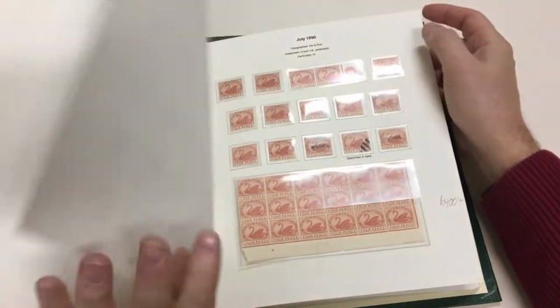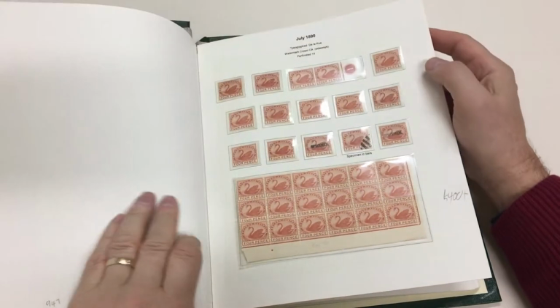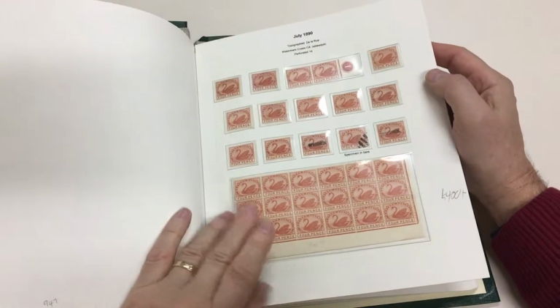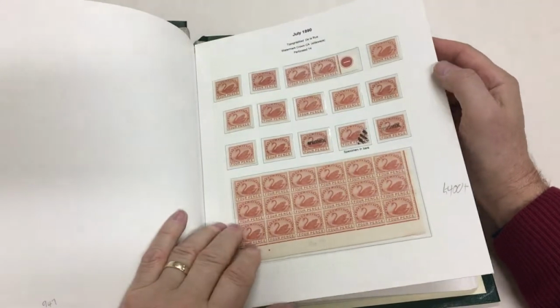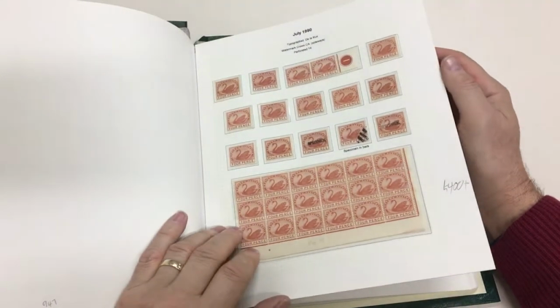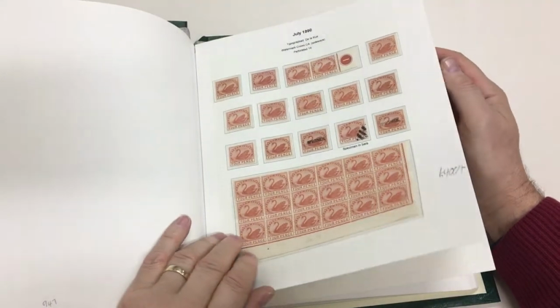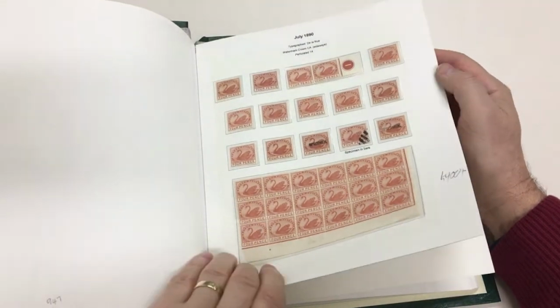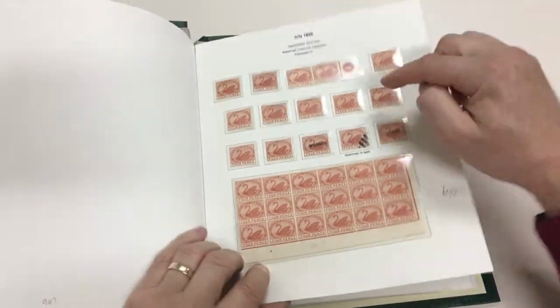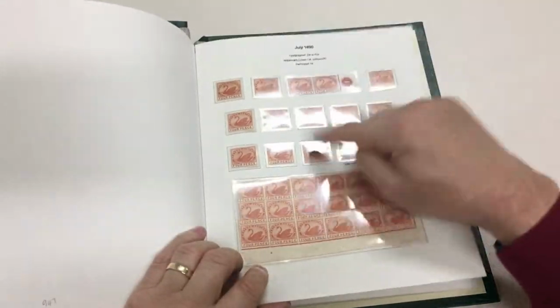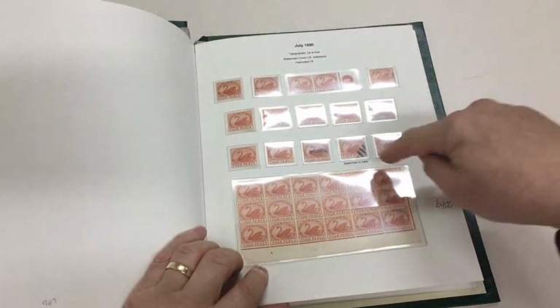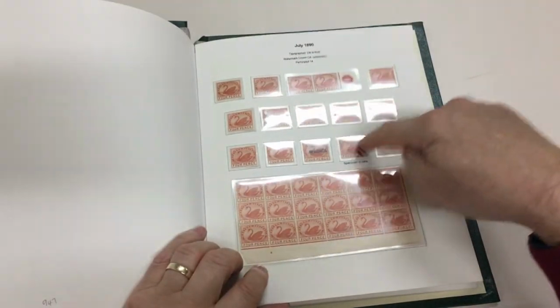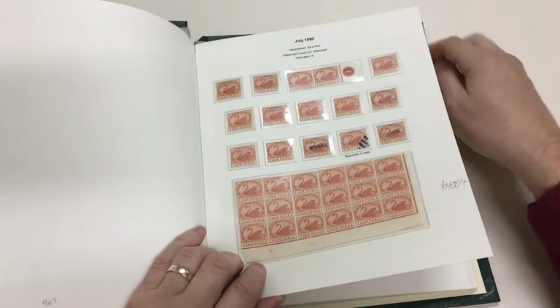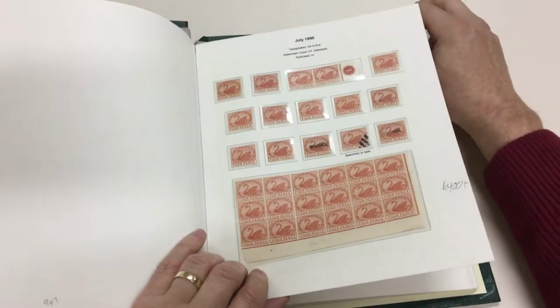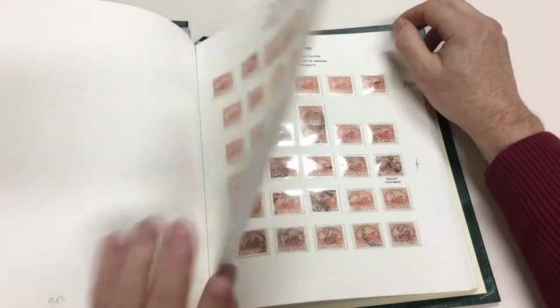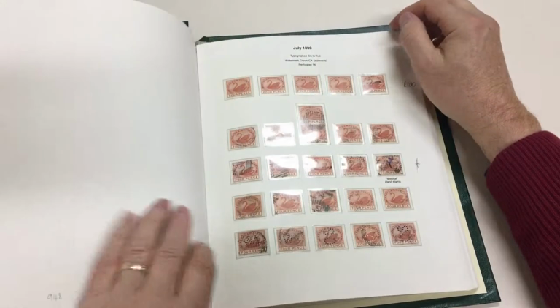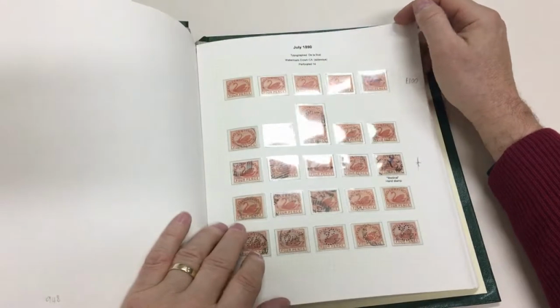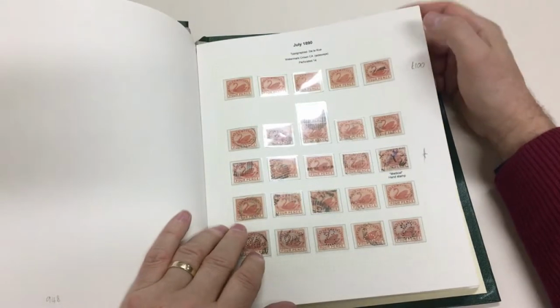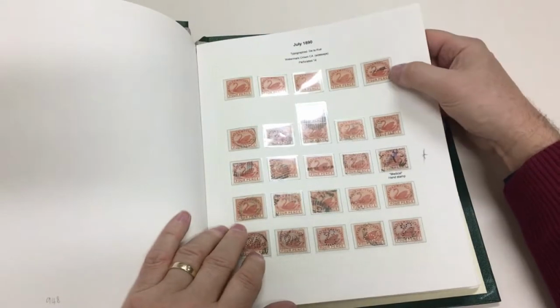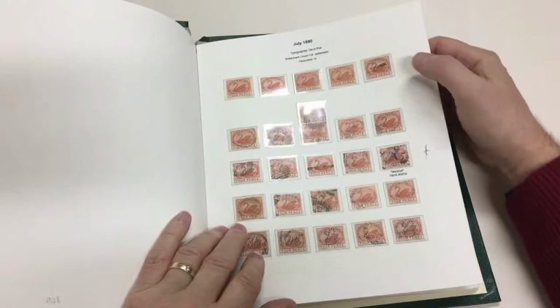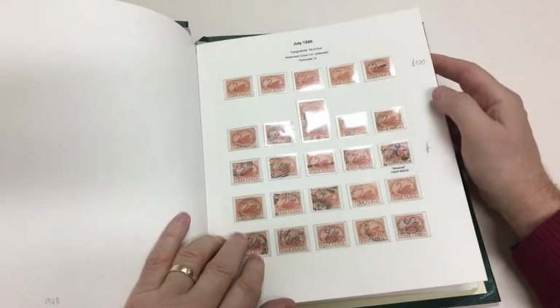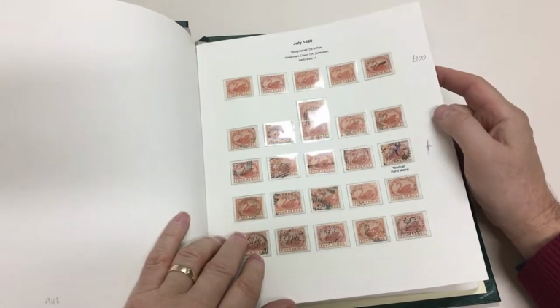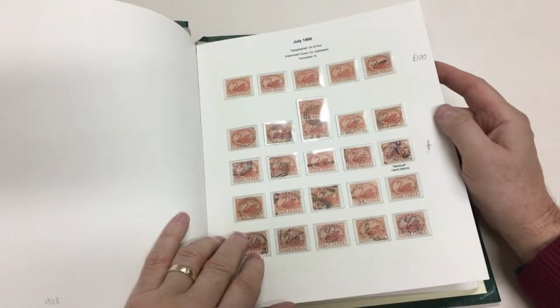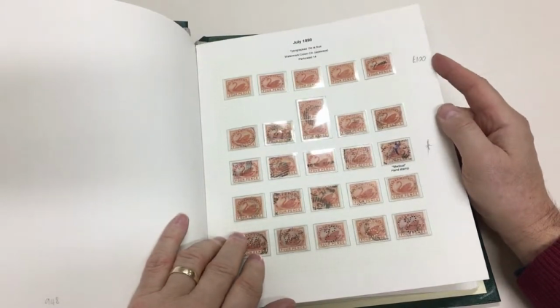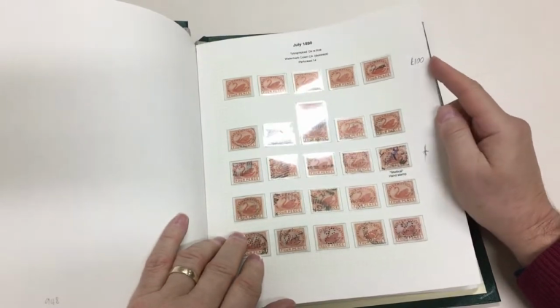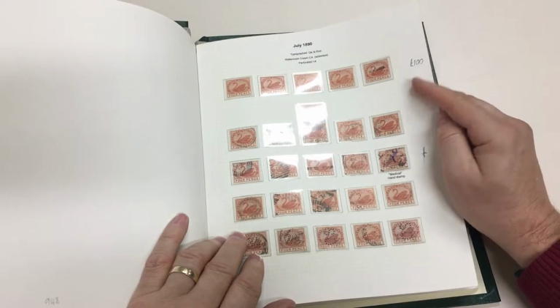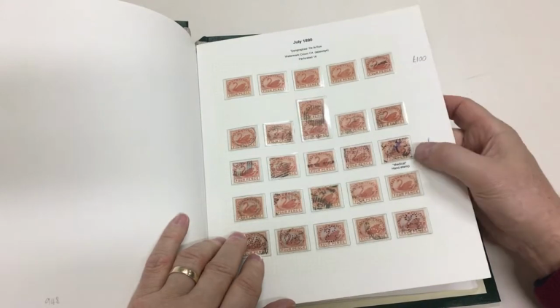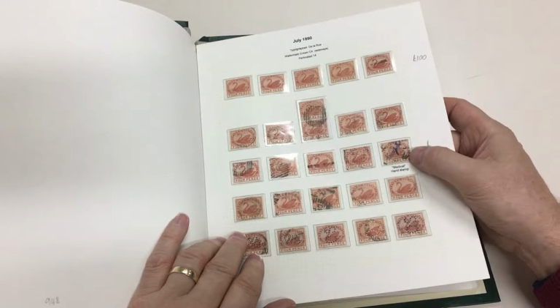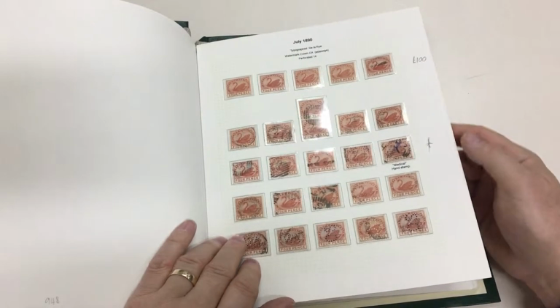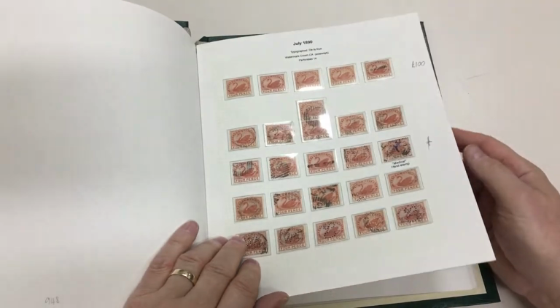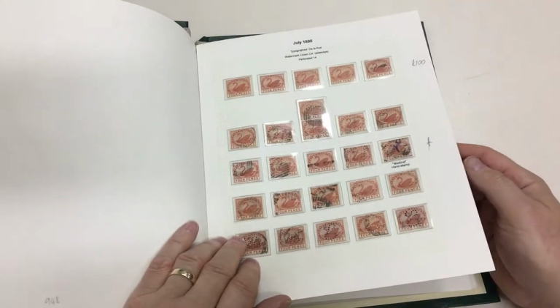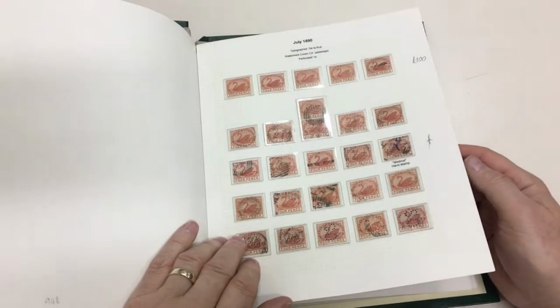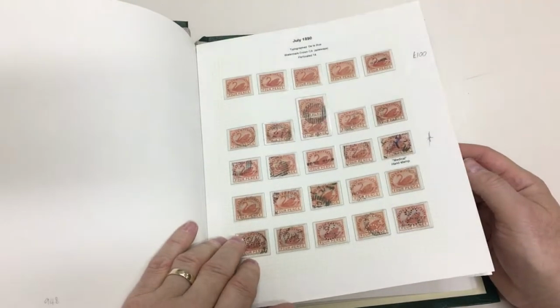Nice block of the fourpence specimen CTO in bars — specimen. Medical handstamp on the fourpence, very scarce.